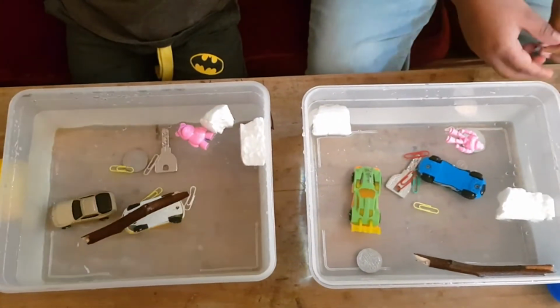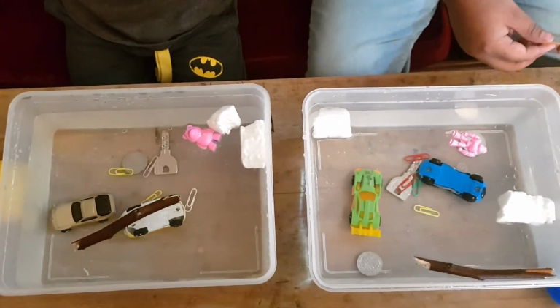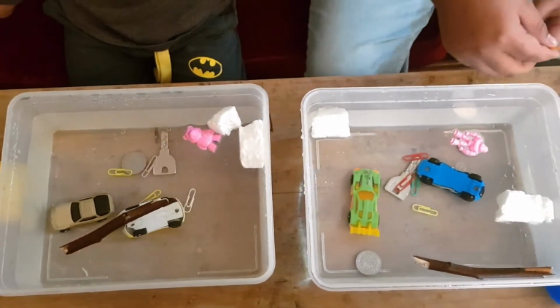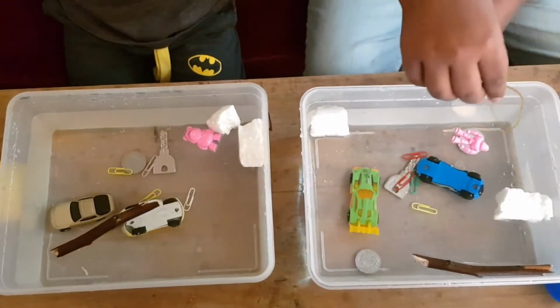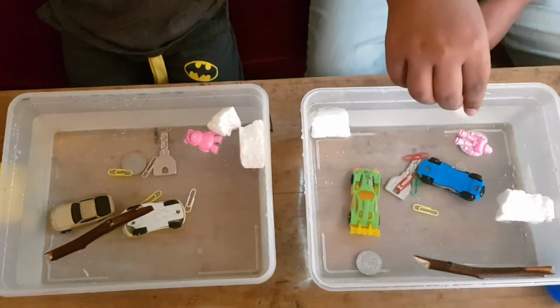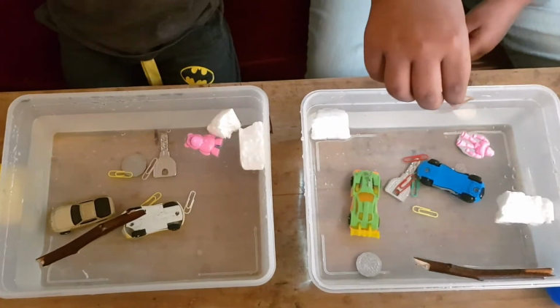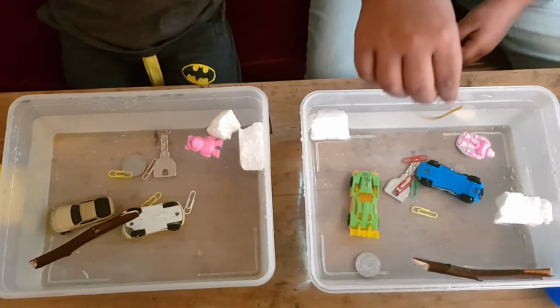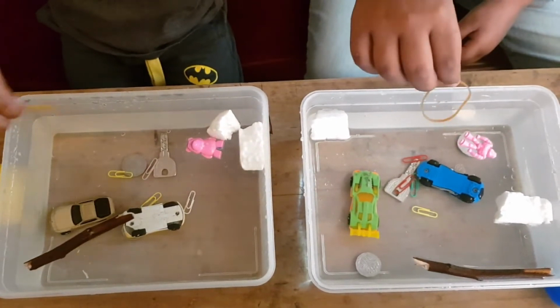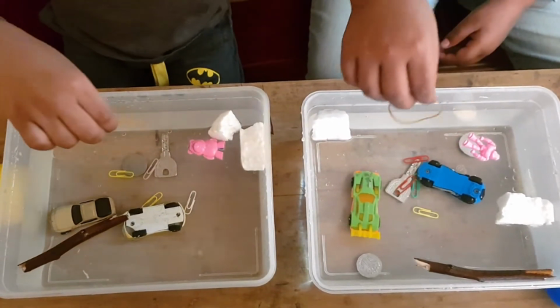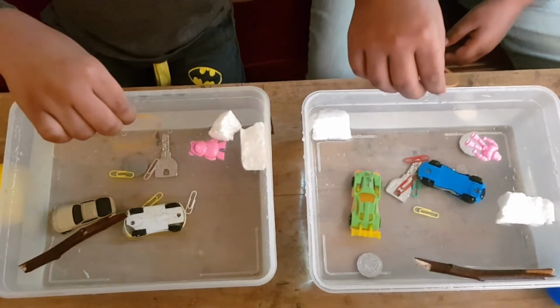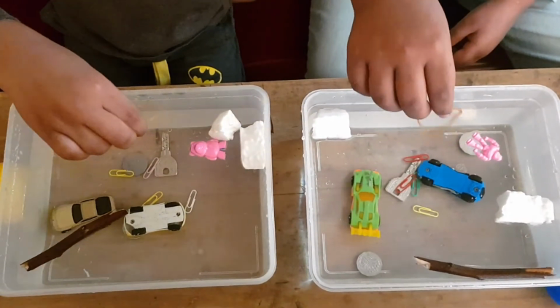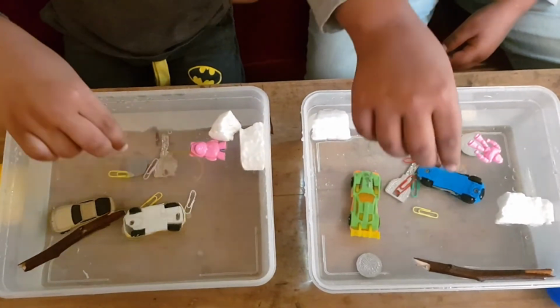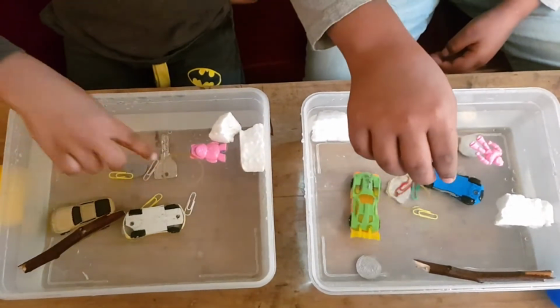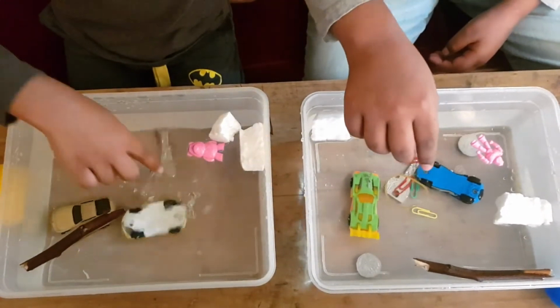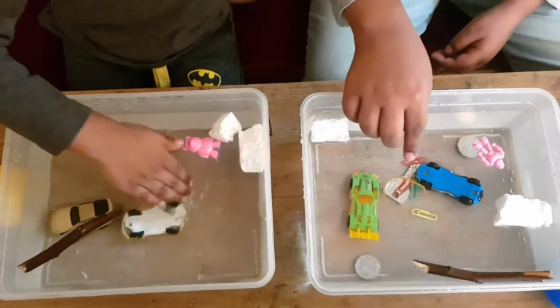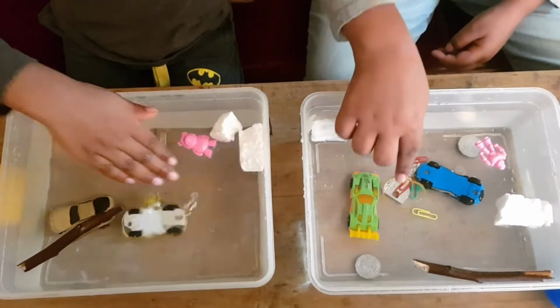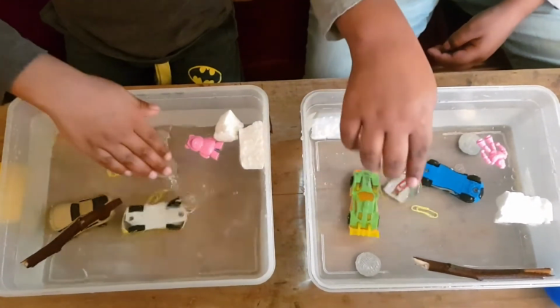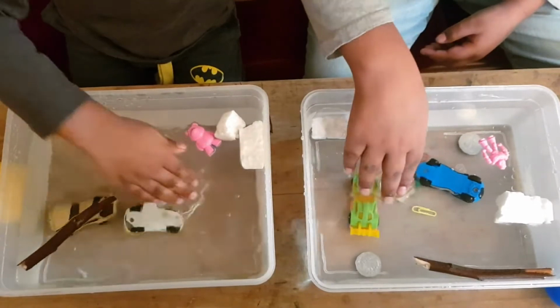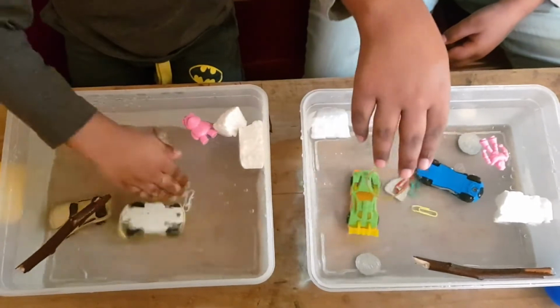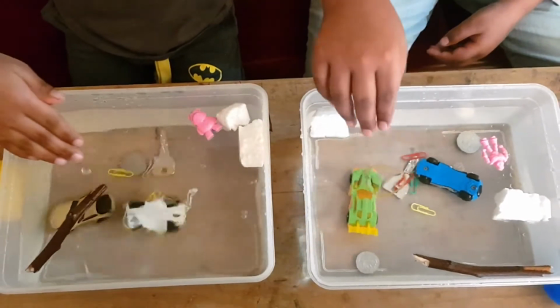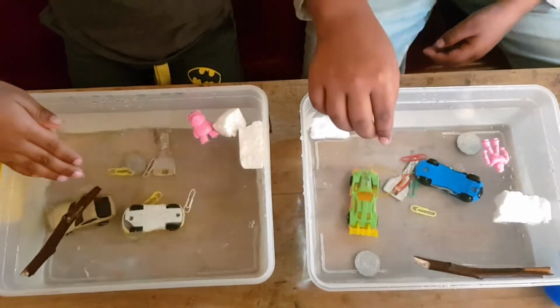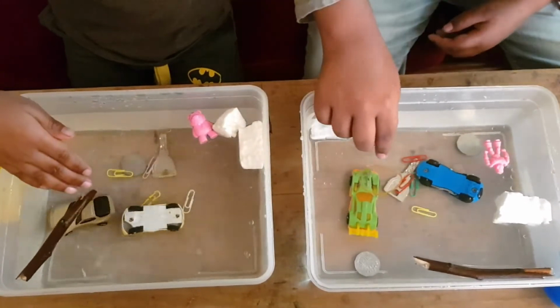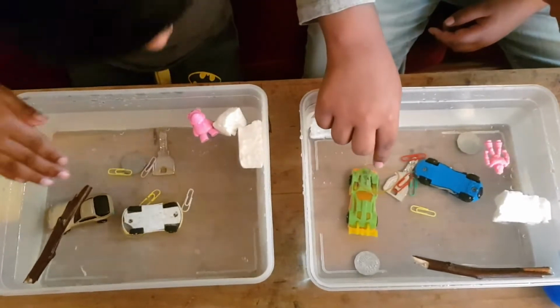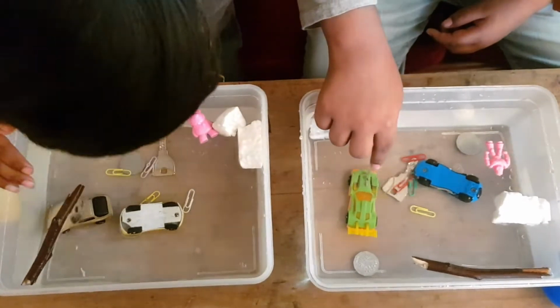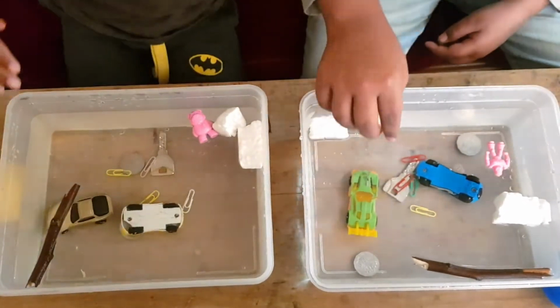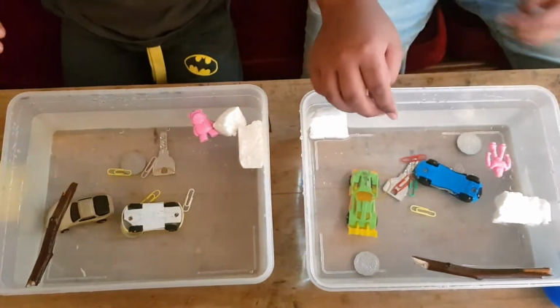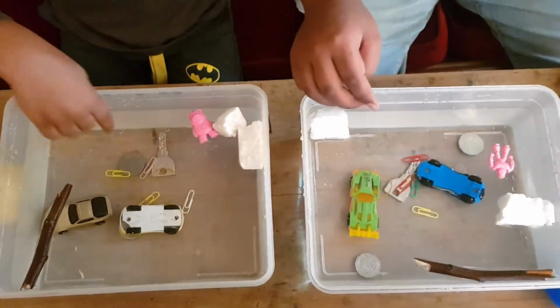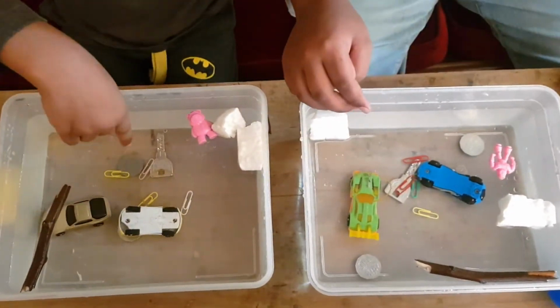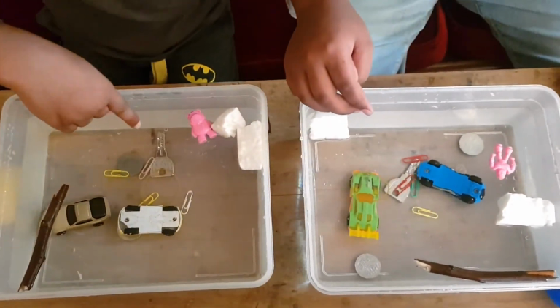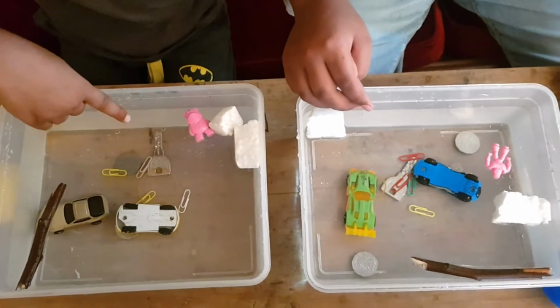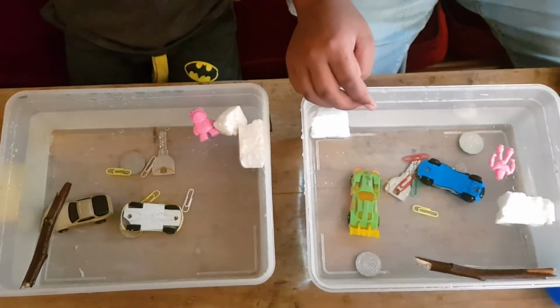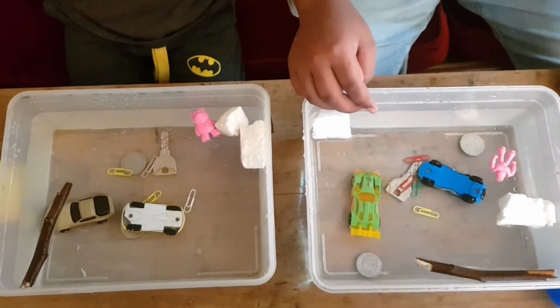Next we have some rubber bands. Let's see if they sink or float. They float. They float and sink.